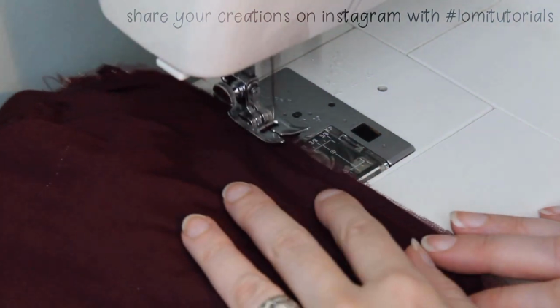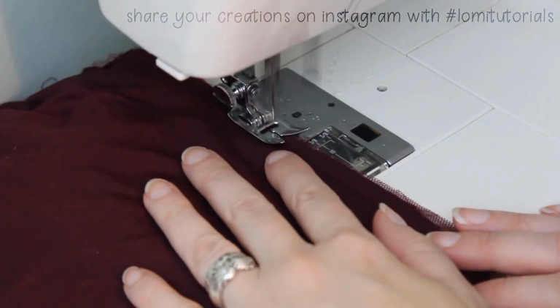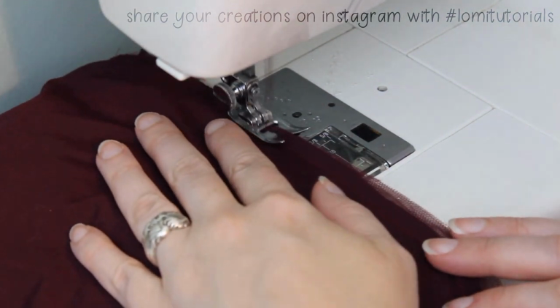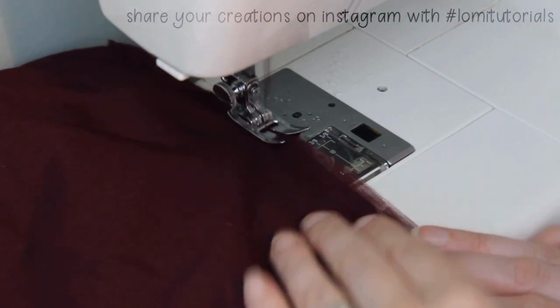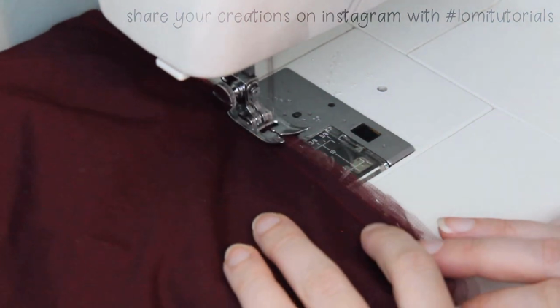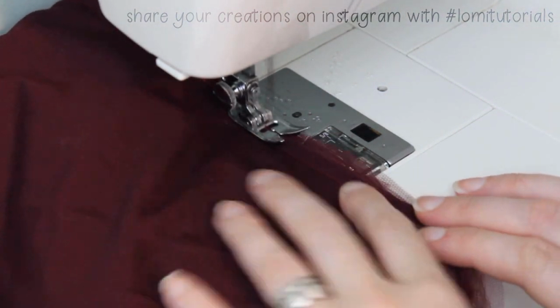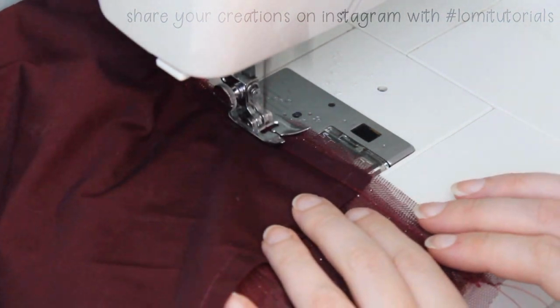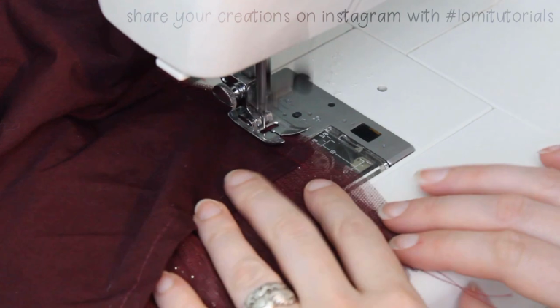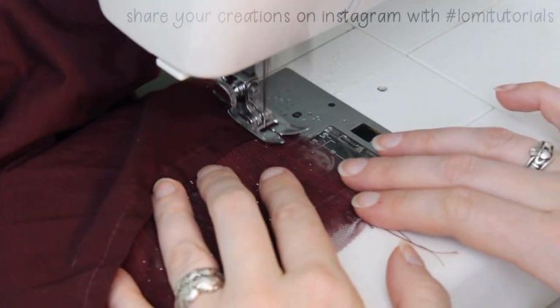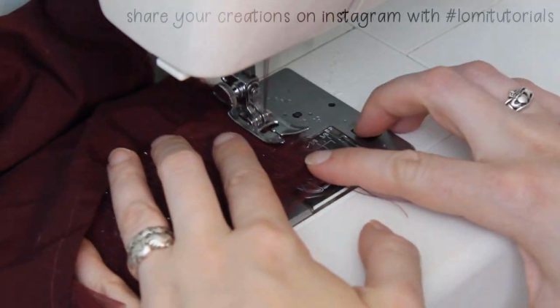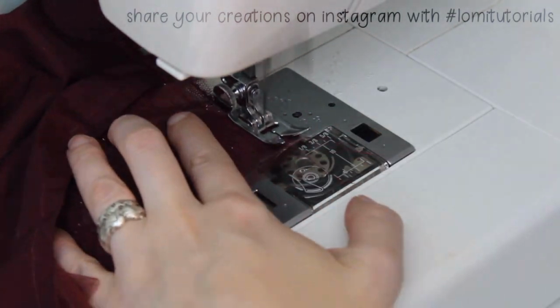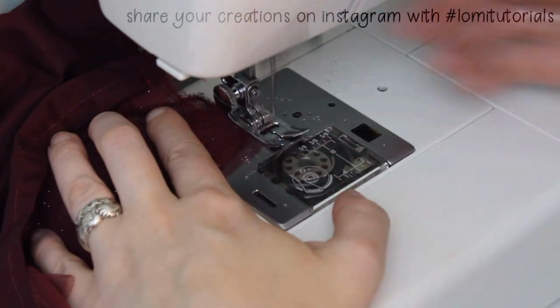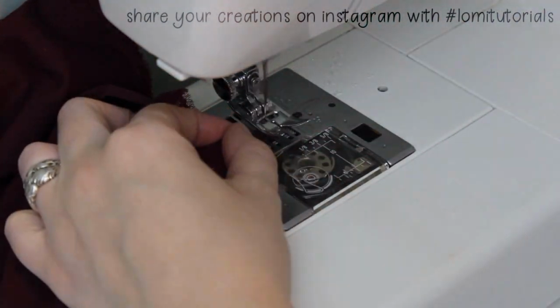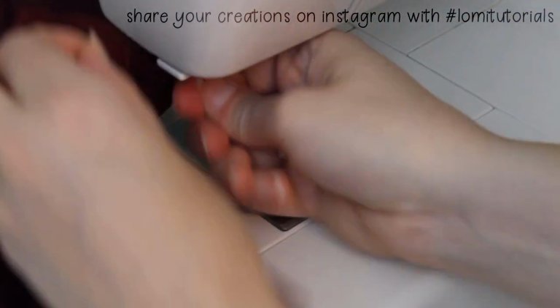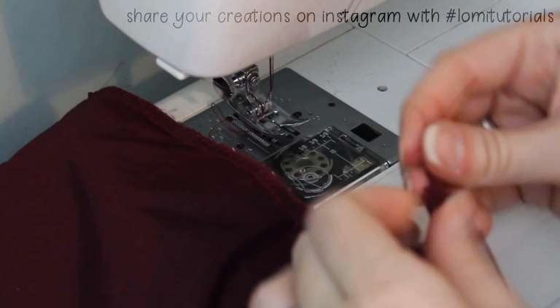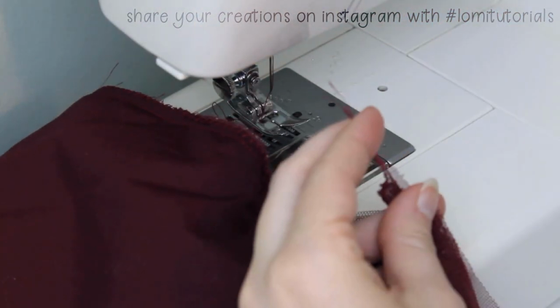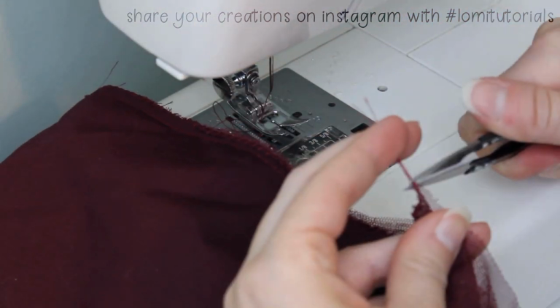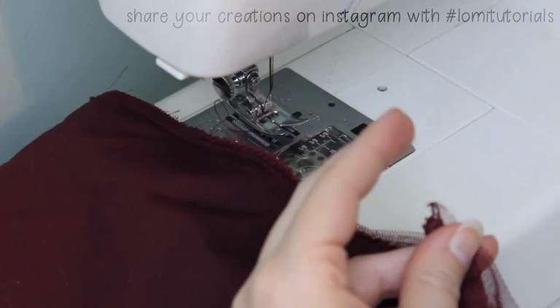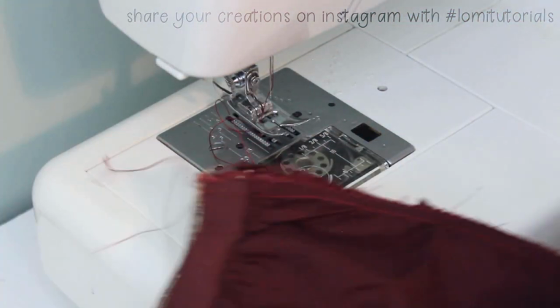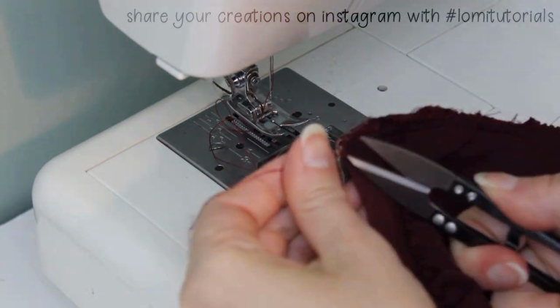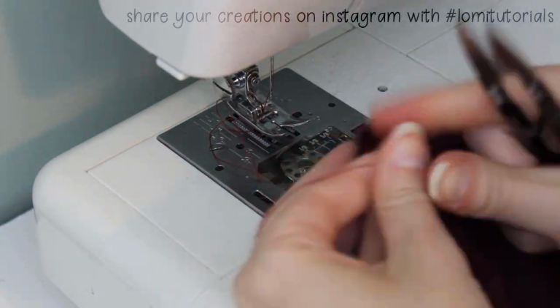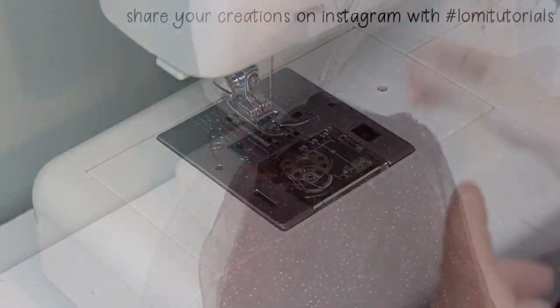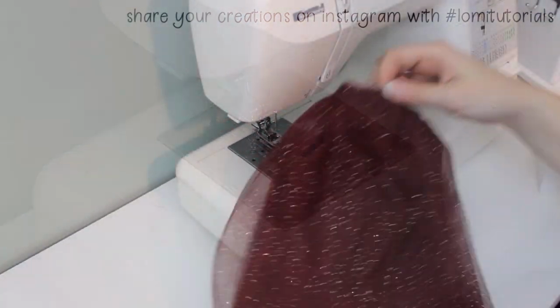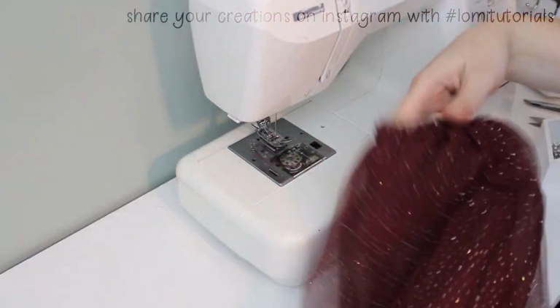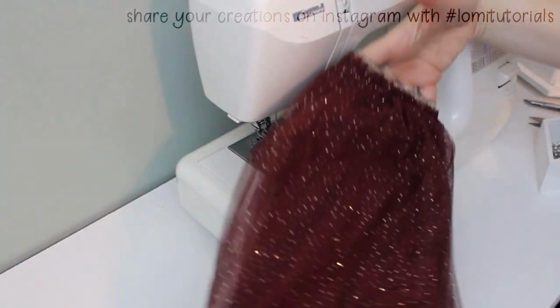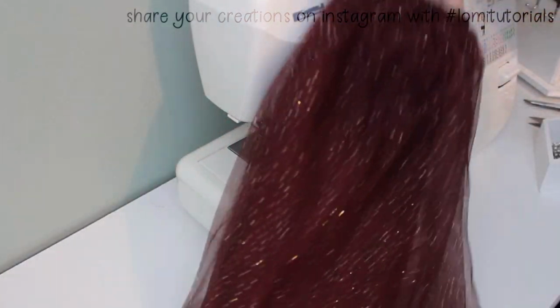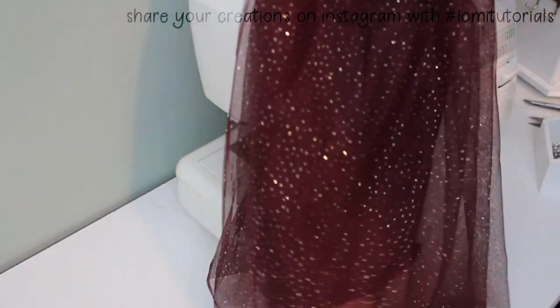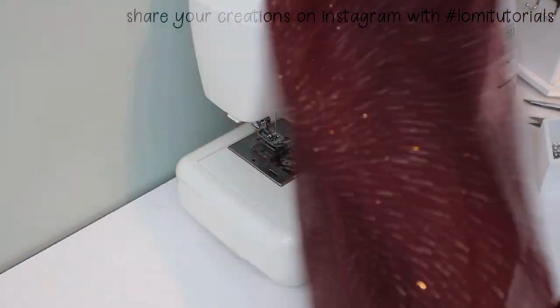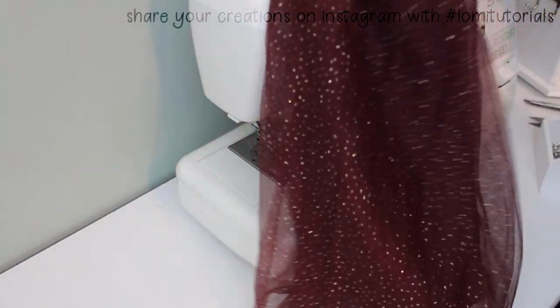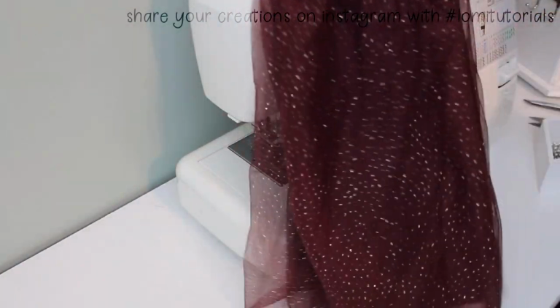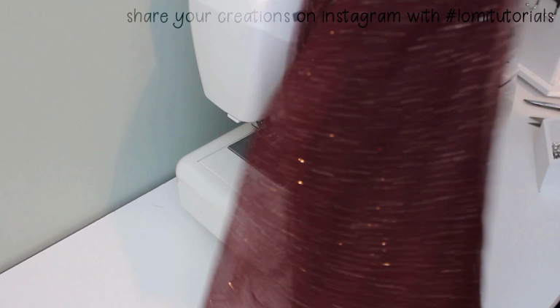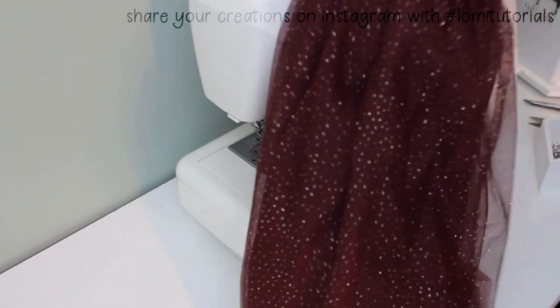I also finished the edge of this seam with a zigzag stitch. But if you don't have a sewing machine, you can also dab on some fabric glue to achieve the same thing. This keeps the fabric edge from fraying. Trim your threads, turn it right side out, and we're done!